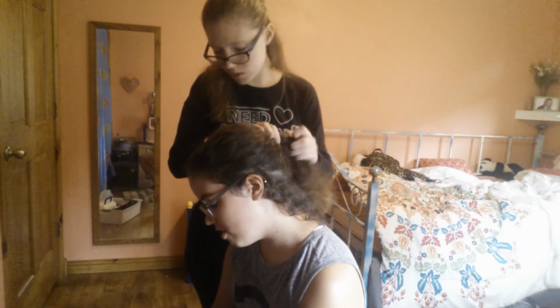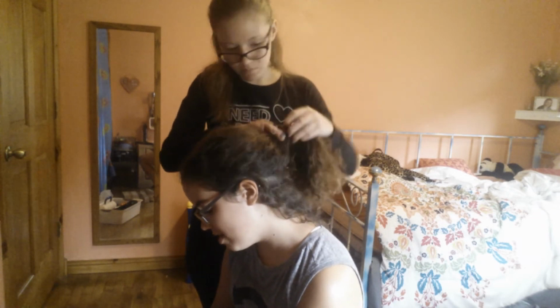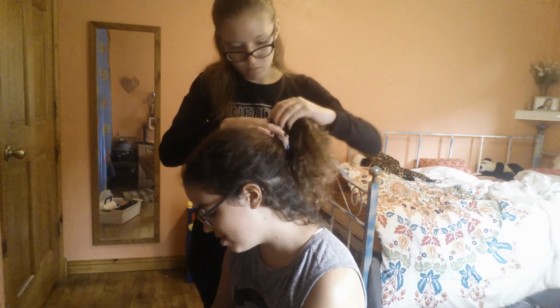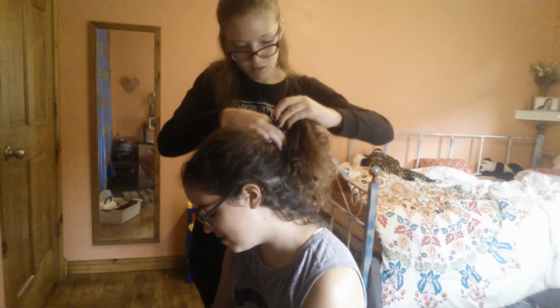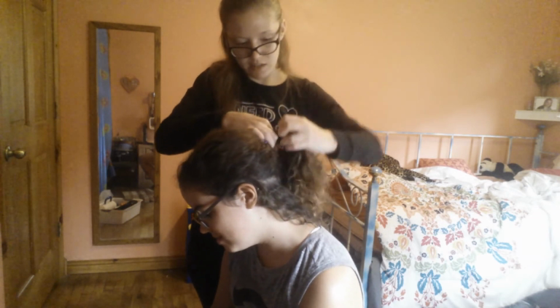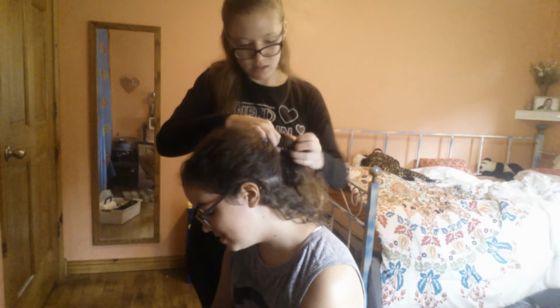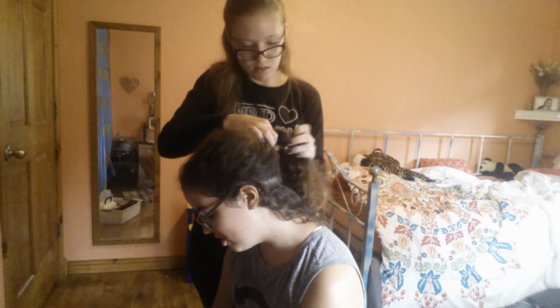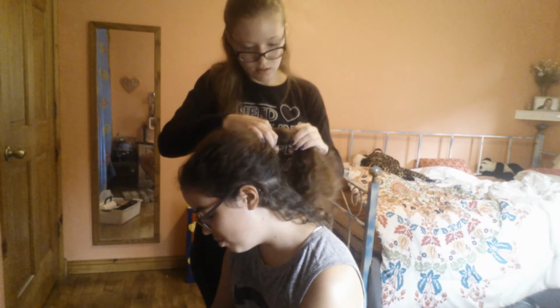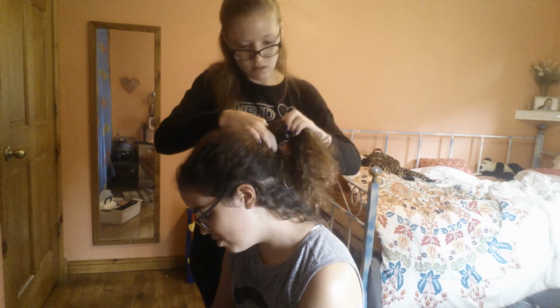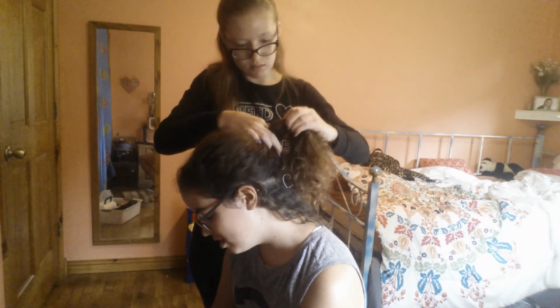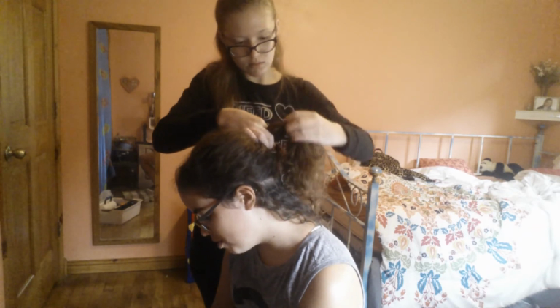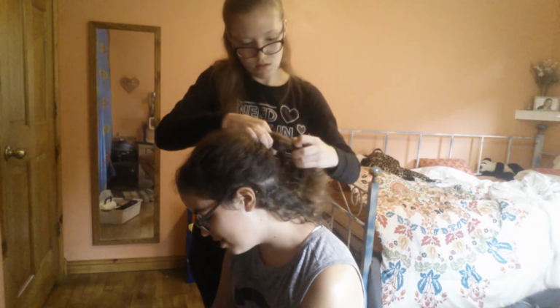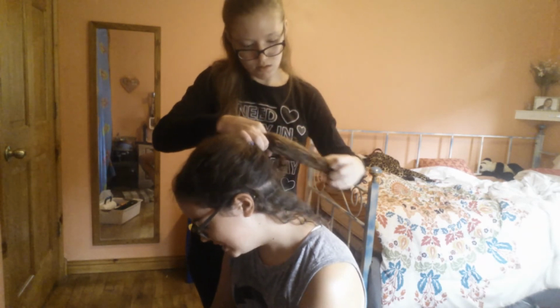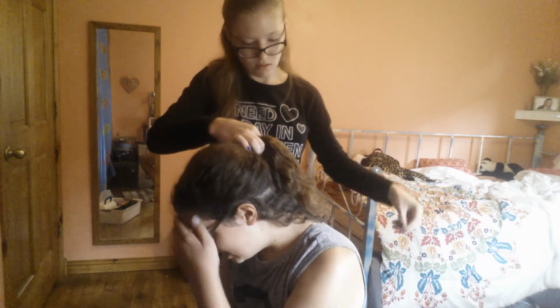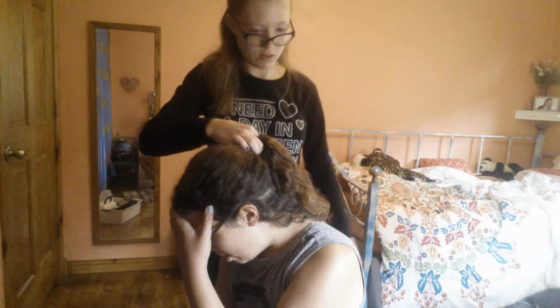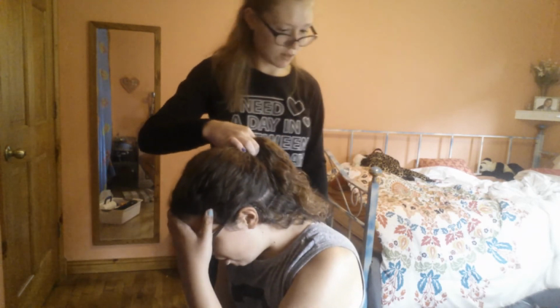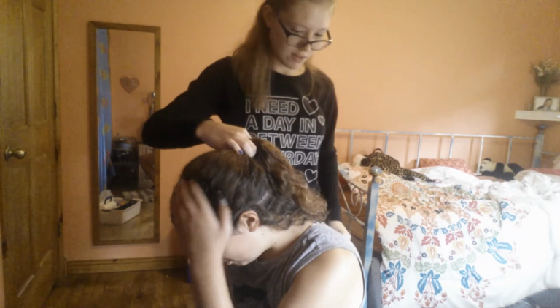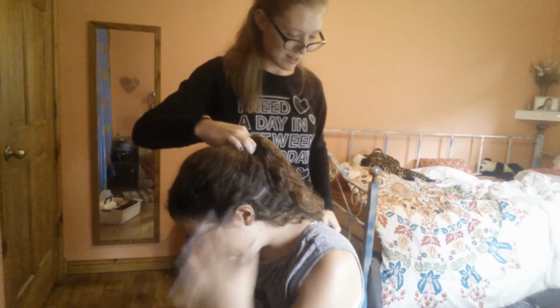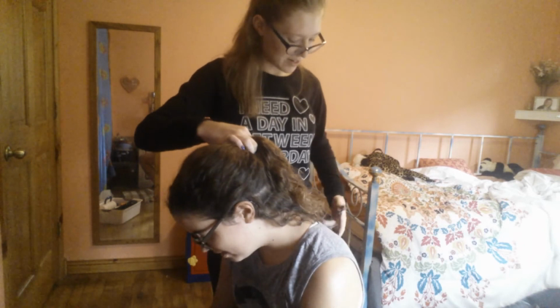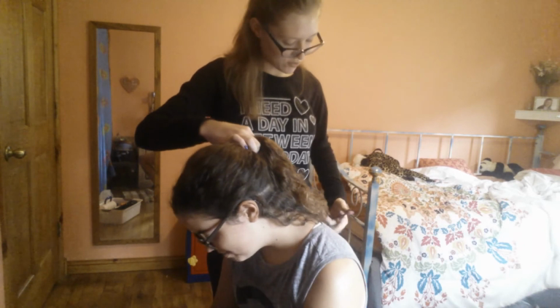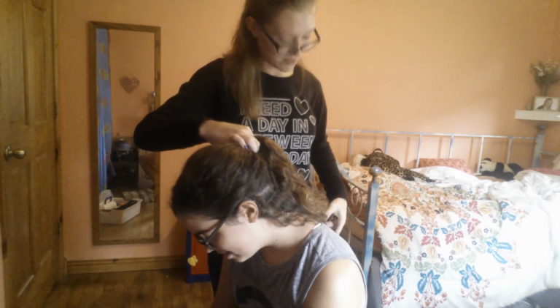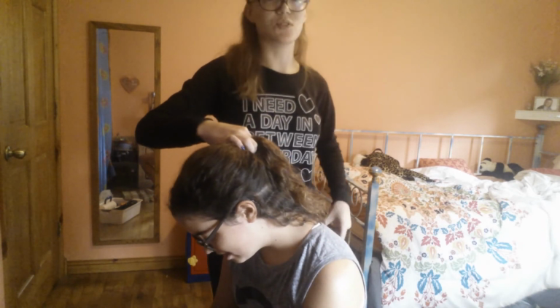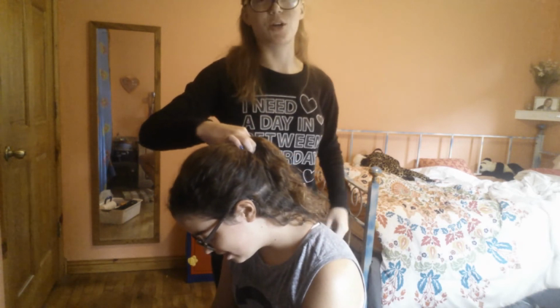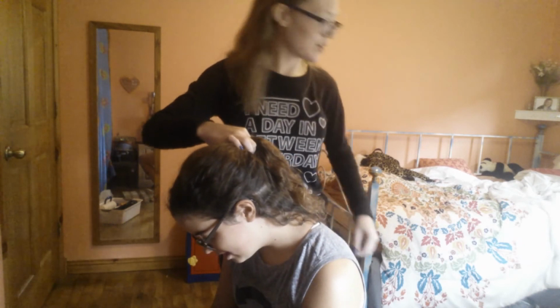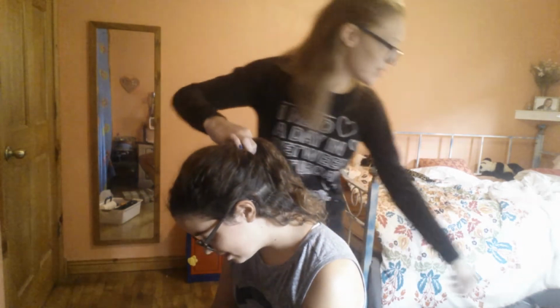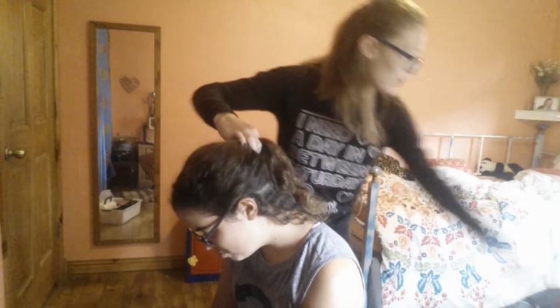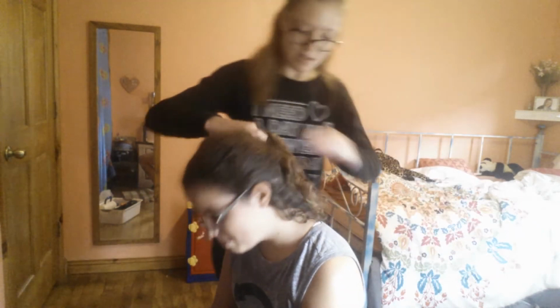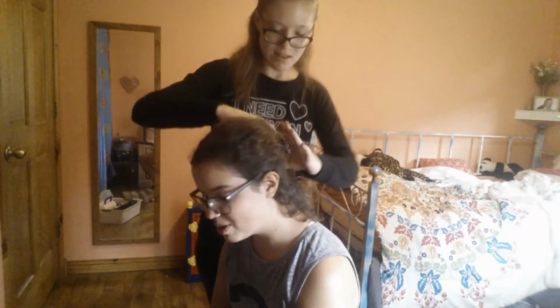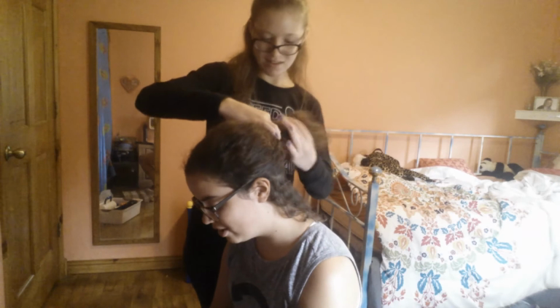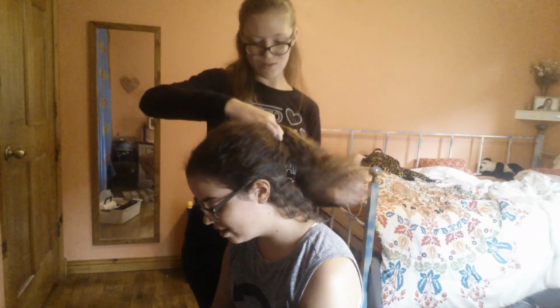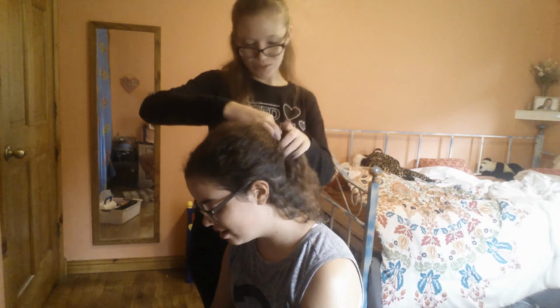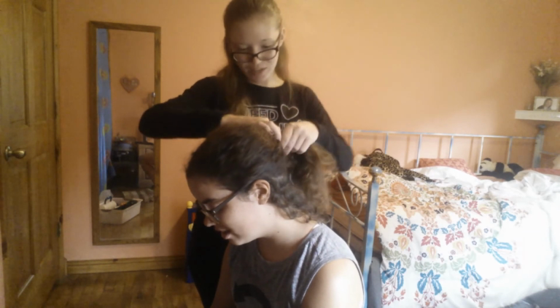Ow, ow, ow, ow, ow, ow, ow. Sorry. It shouldn't hurt, but oof. I'm running in the back, sorry. I just ripped out a chunk of my hair. Just joking.